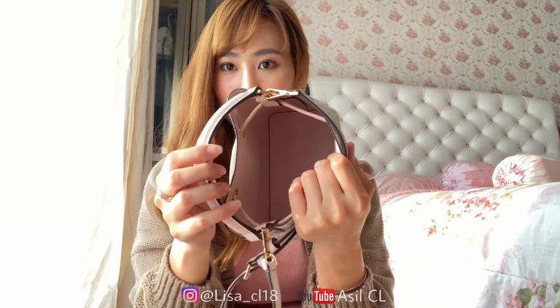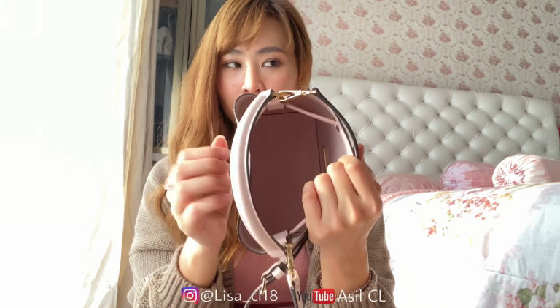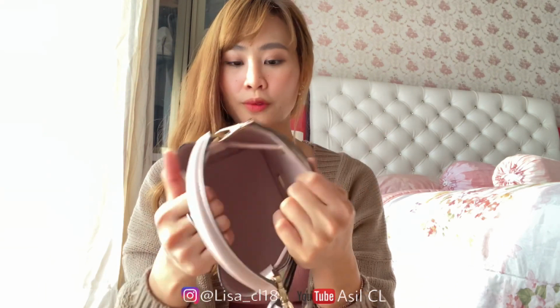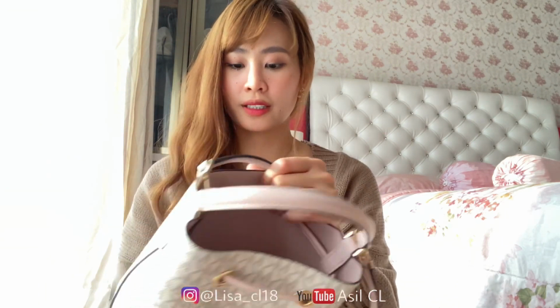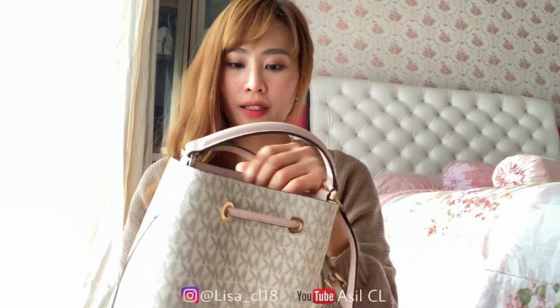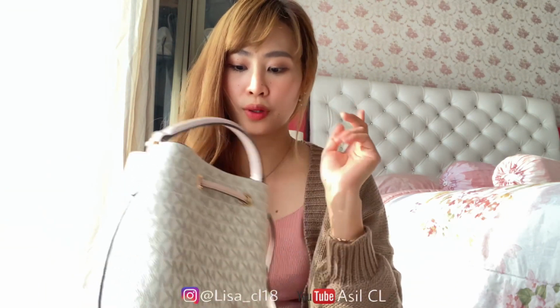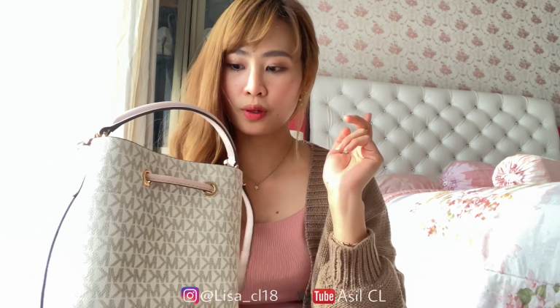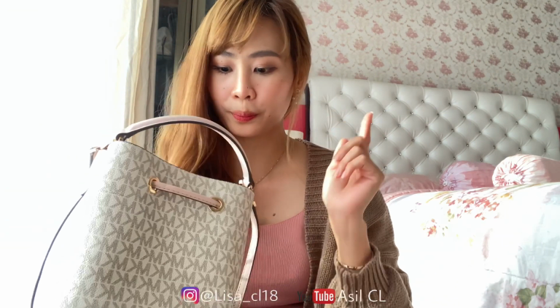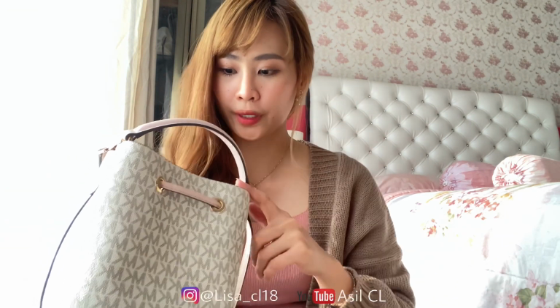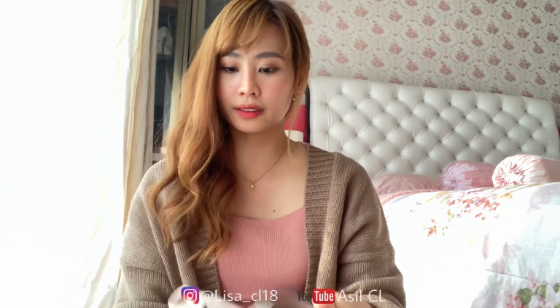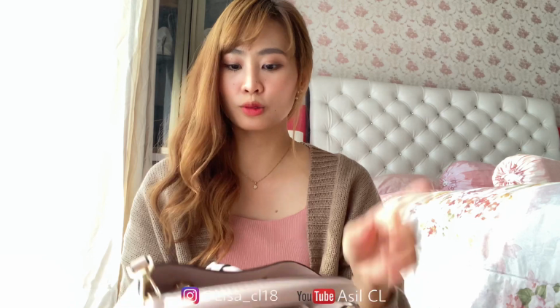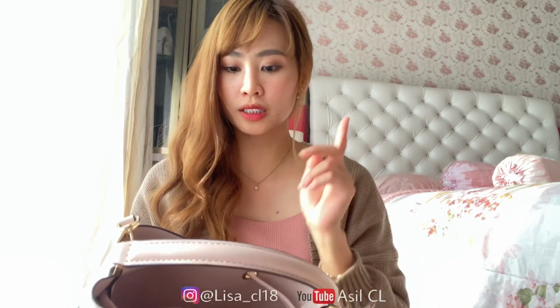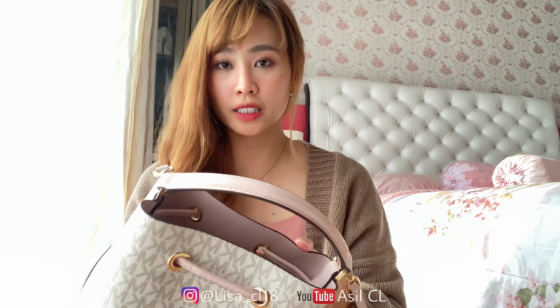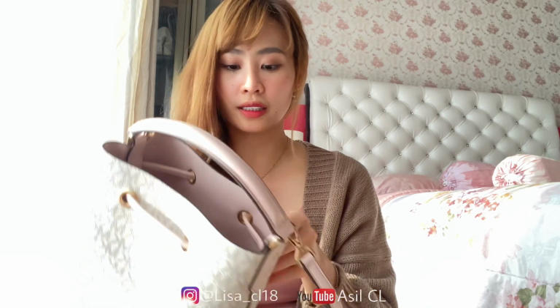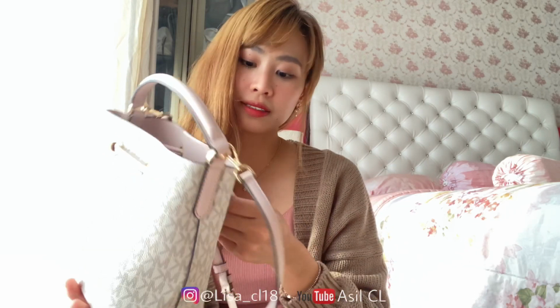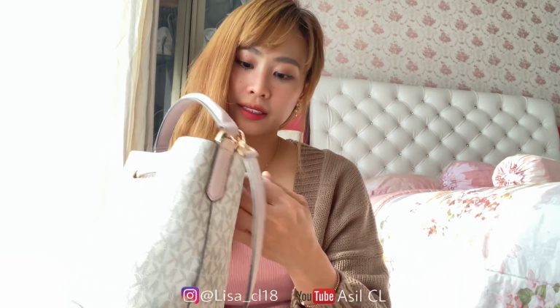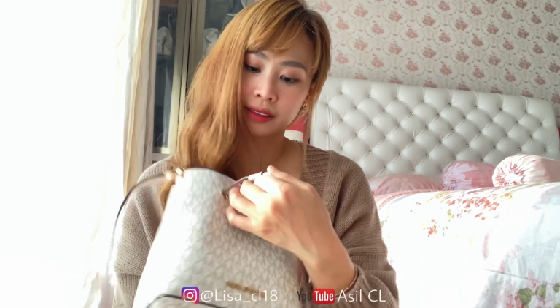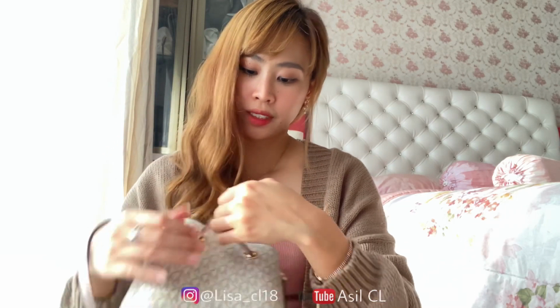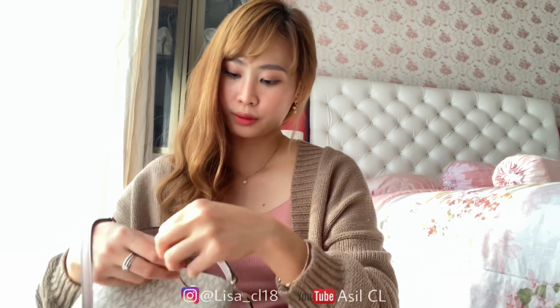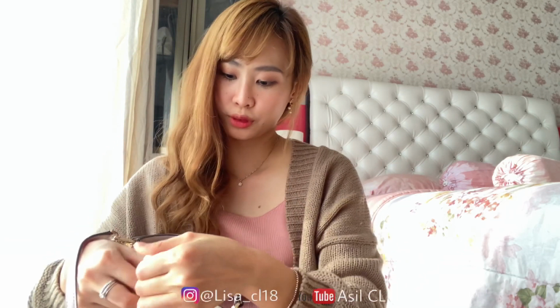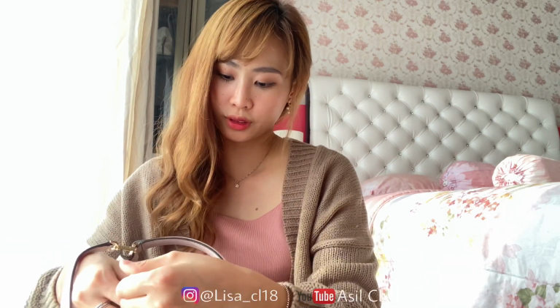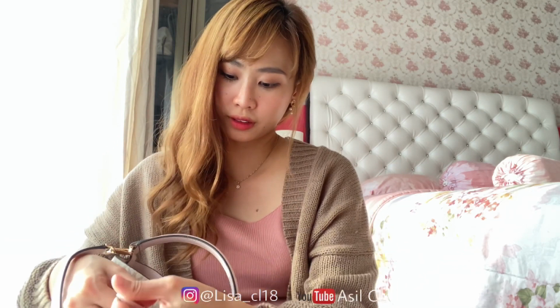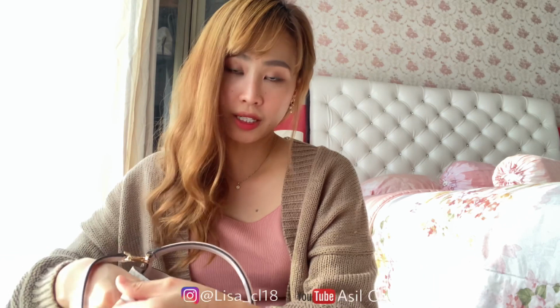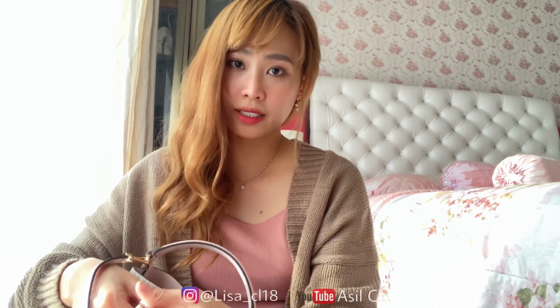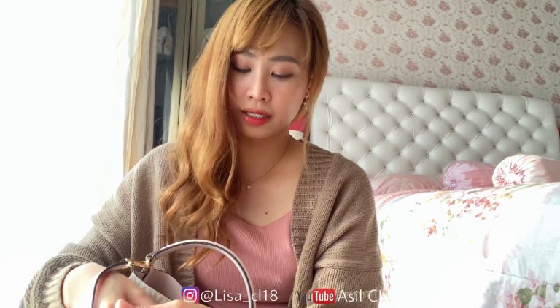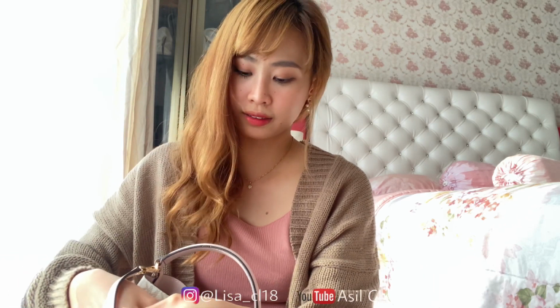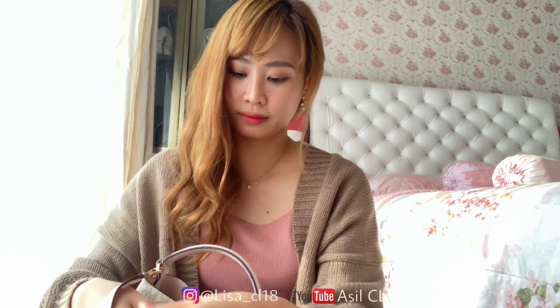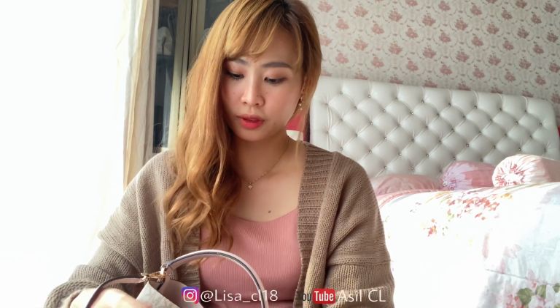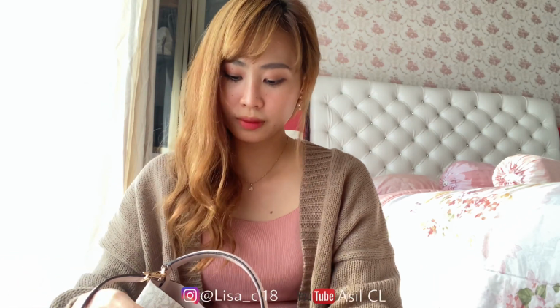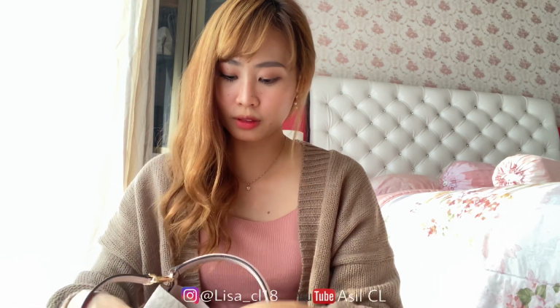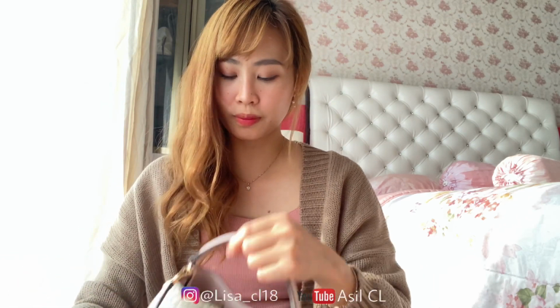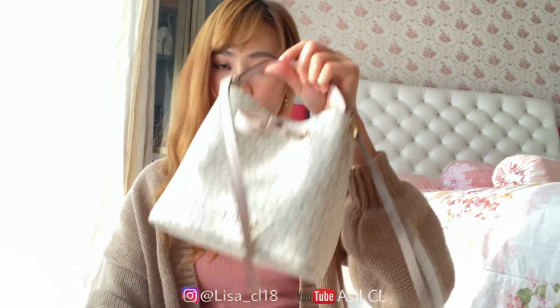Buat isinya juga gede banget. Ini muat handphone, dompet, kunci, sanitizer, terus bedak kalian. Pokoknya ini menurut aku muat banyak banget.